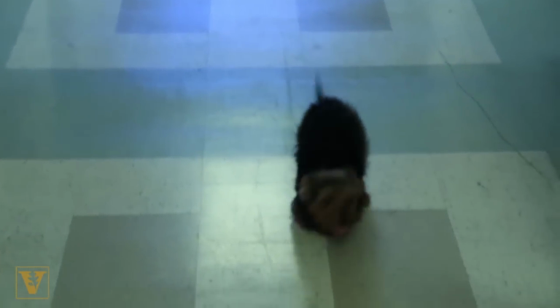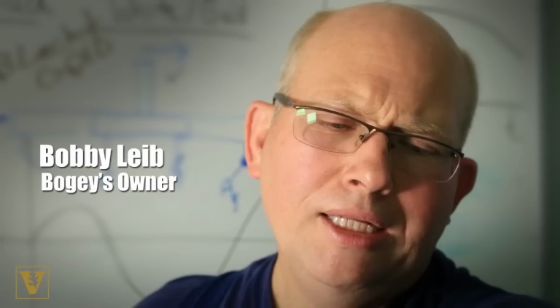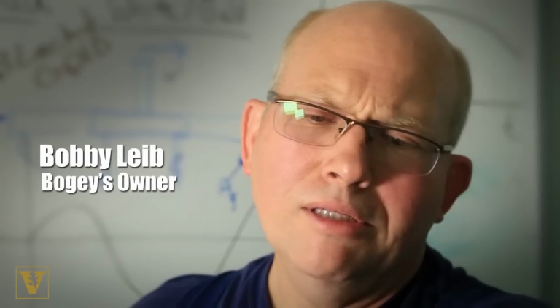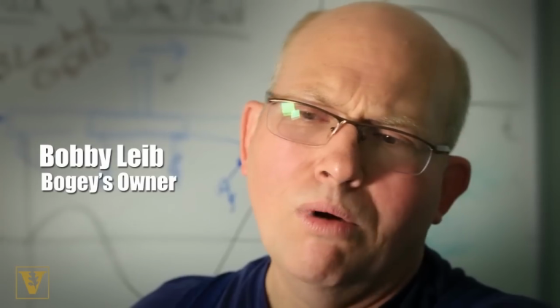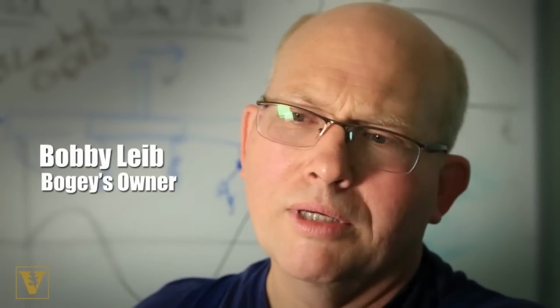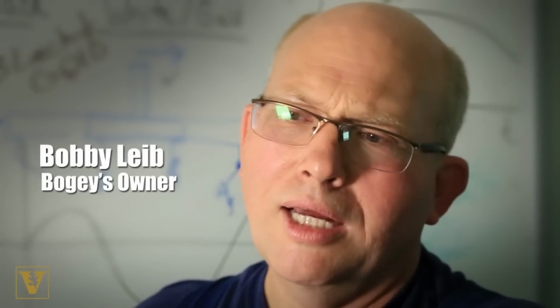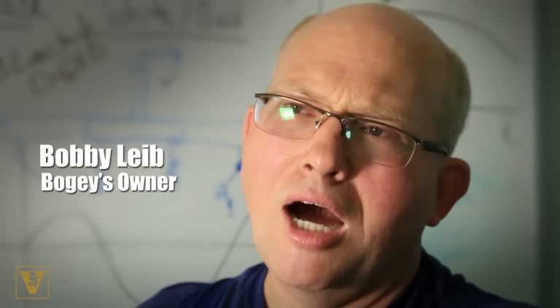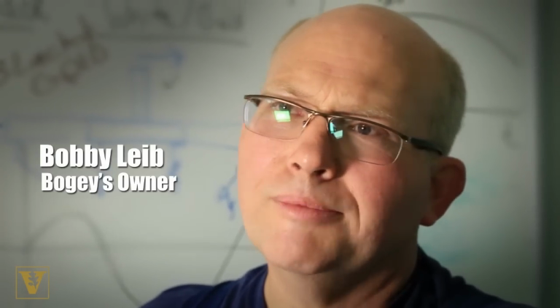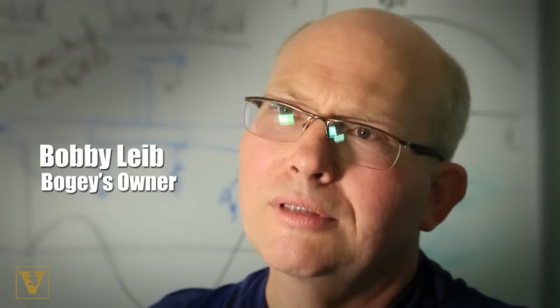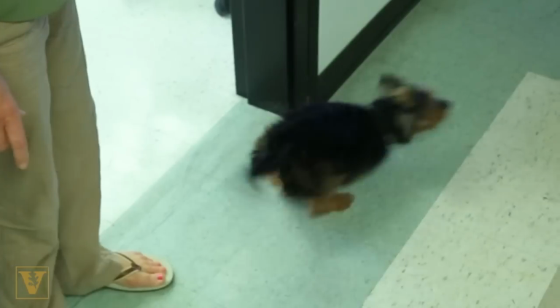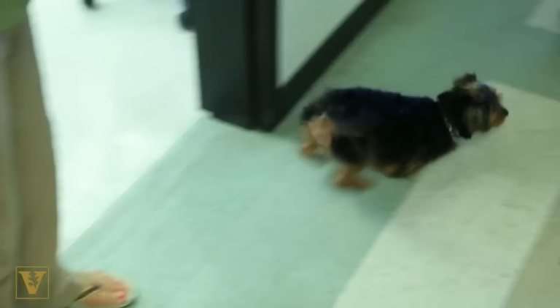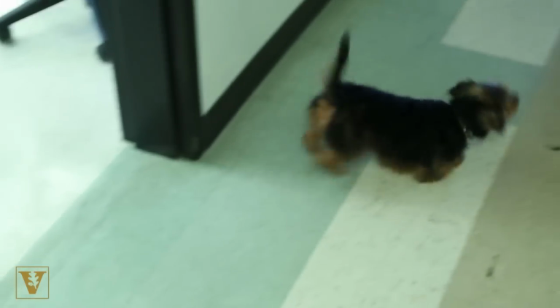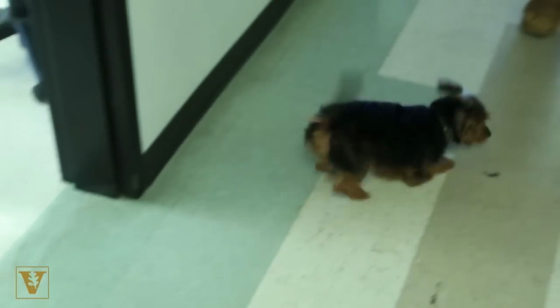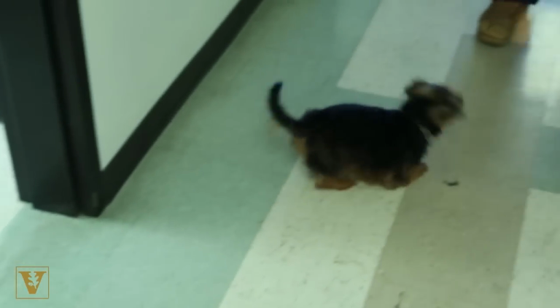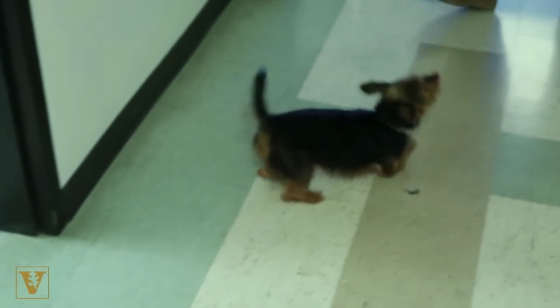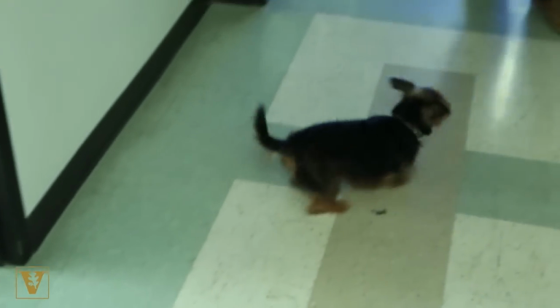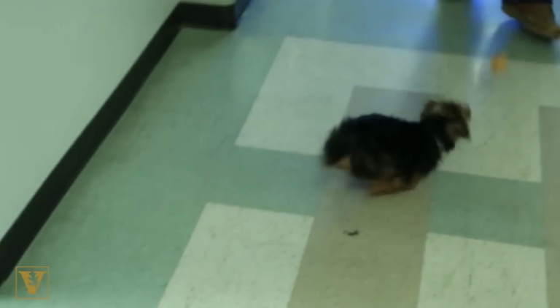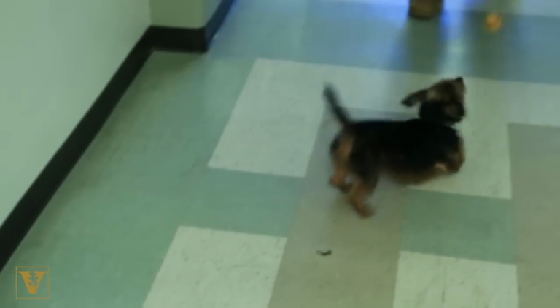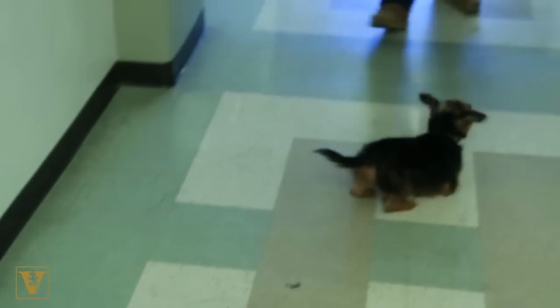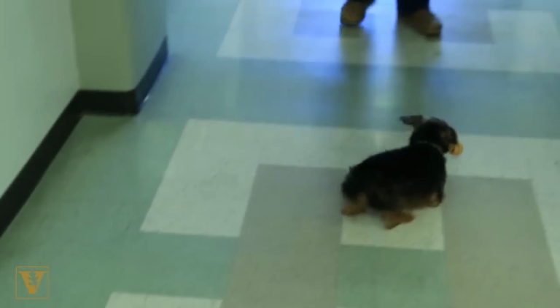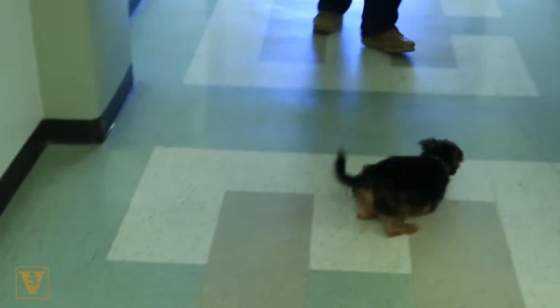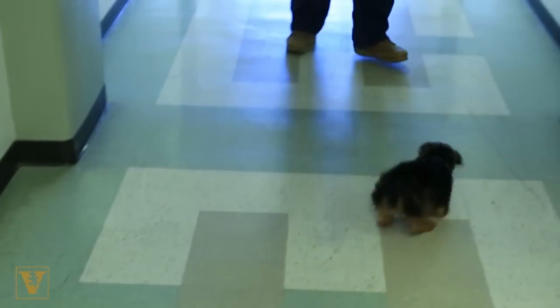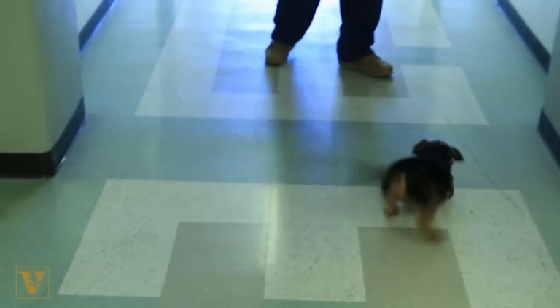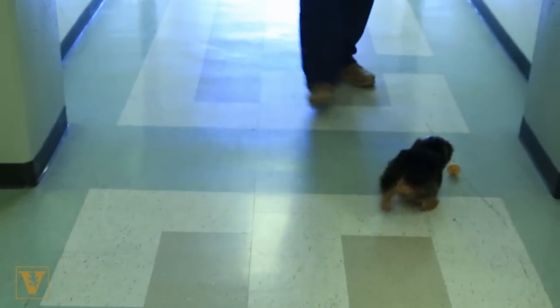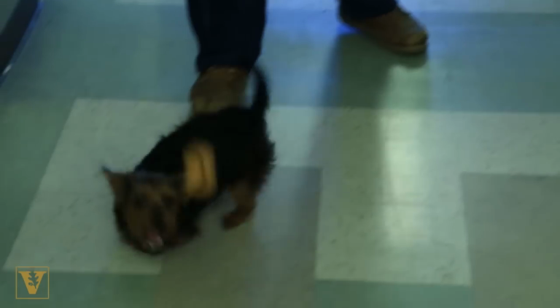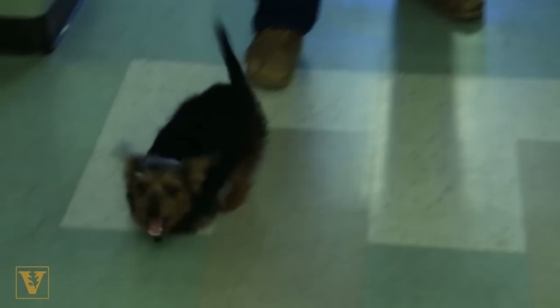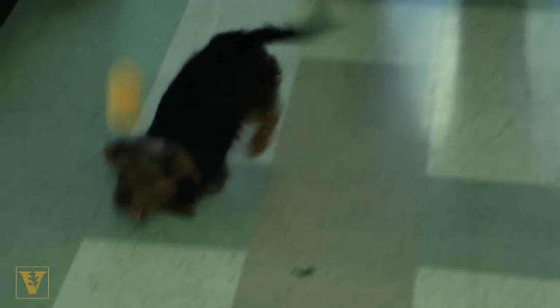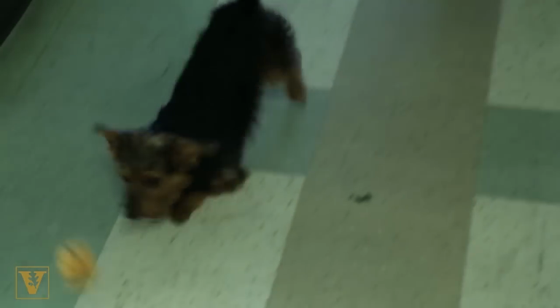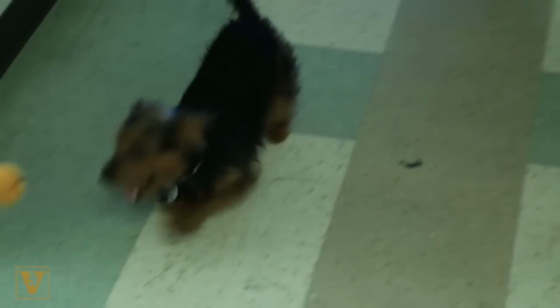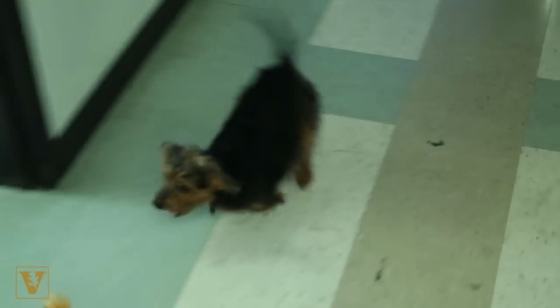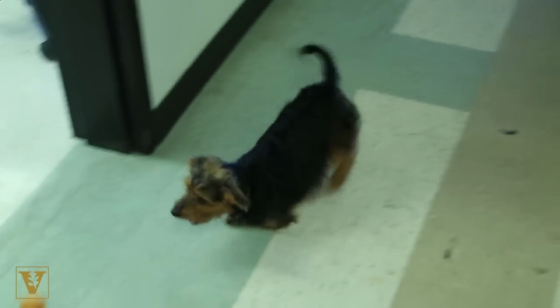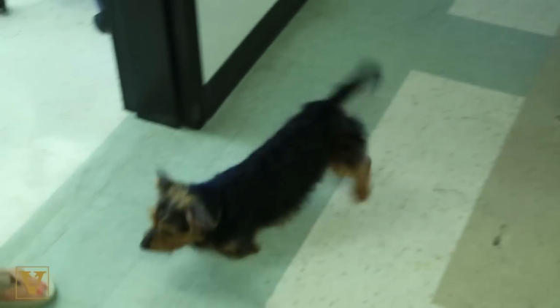He doesn't really walk — he kind of hops. He uses his back legs to lift his body up, and then he'll kind of bounce off his elbows.